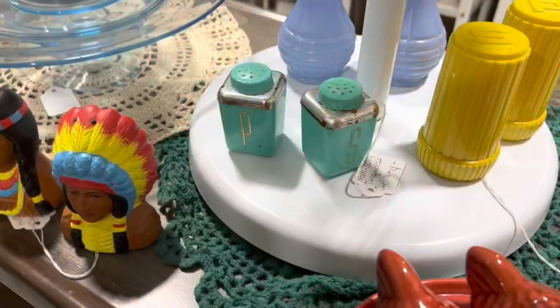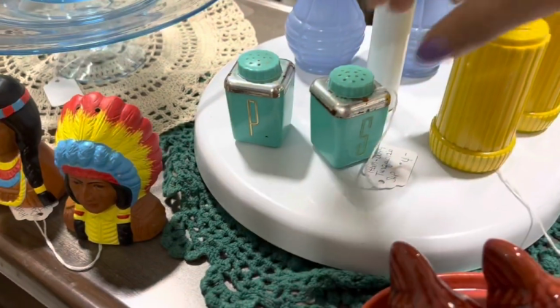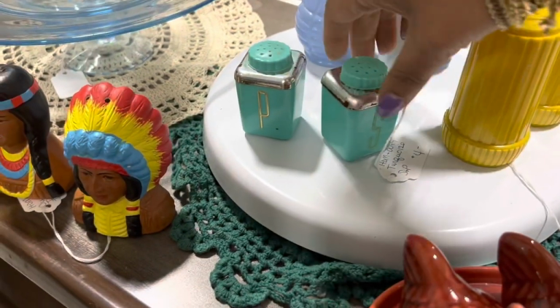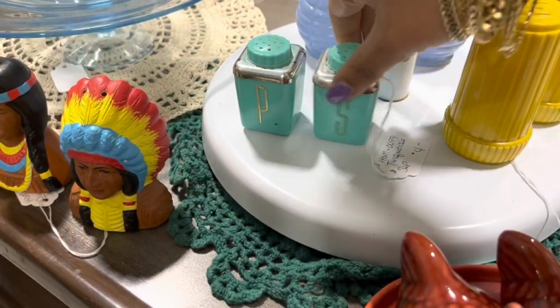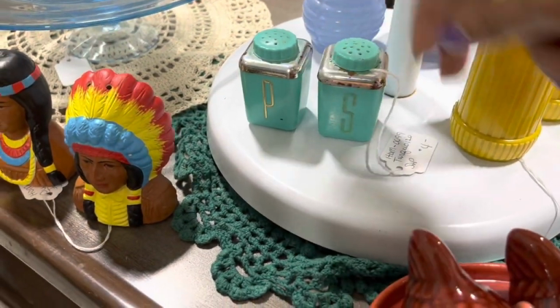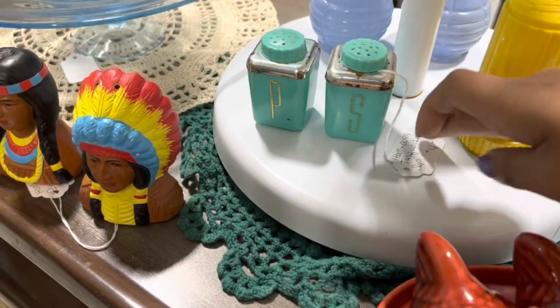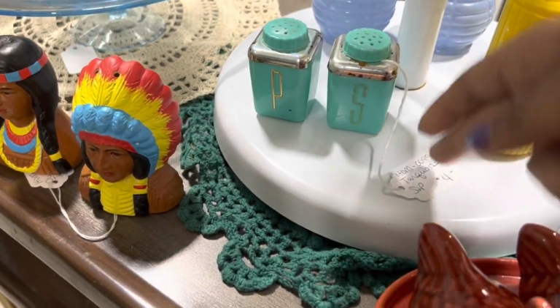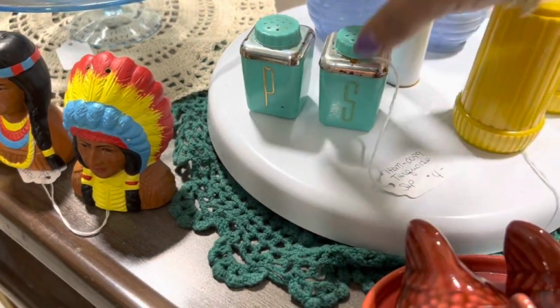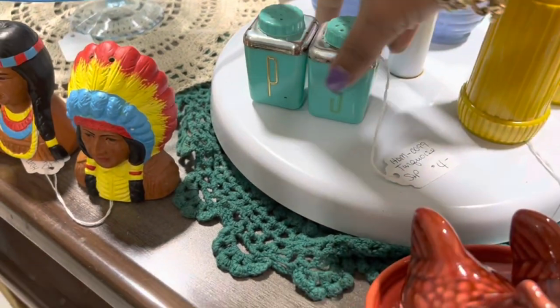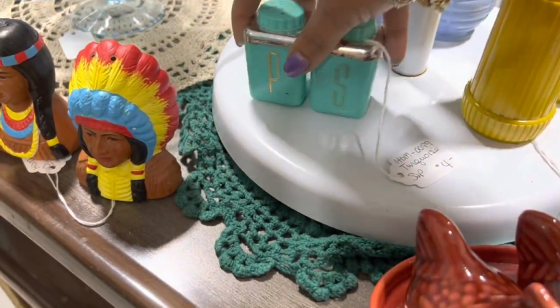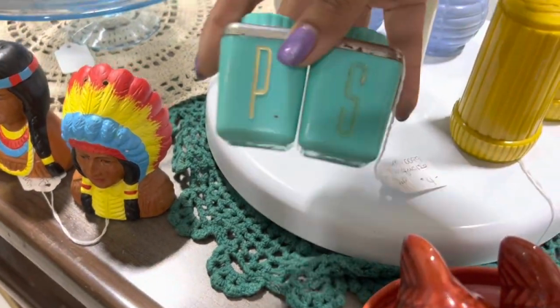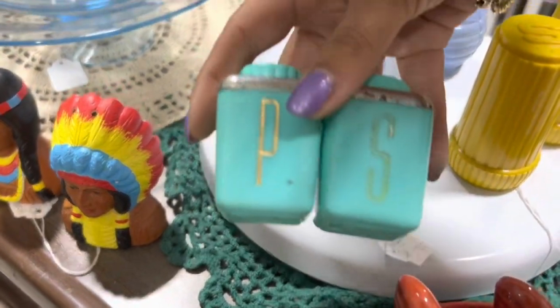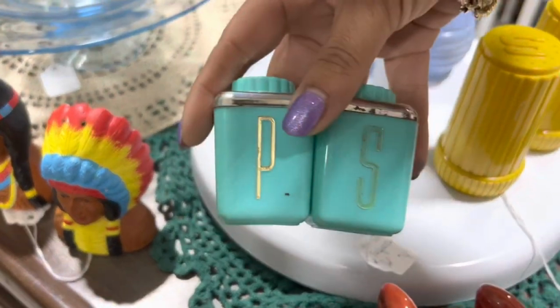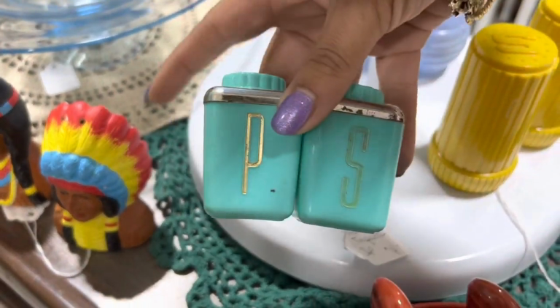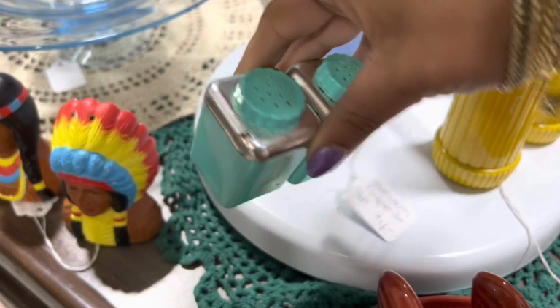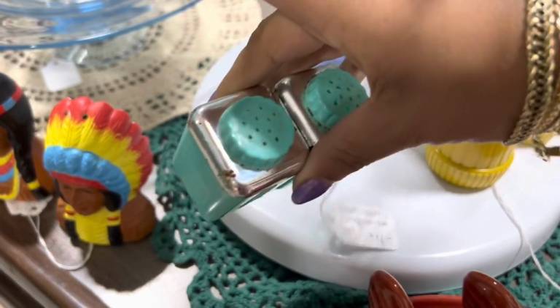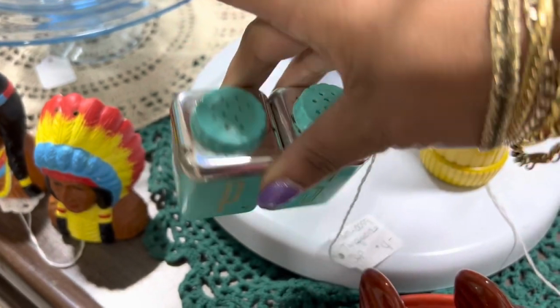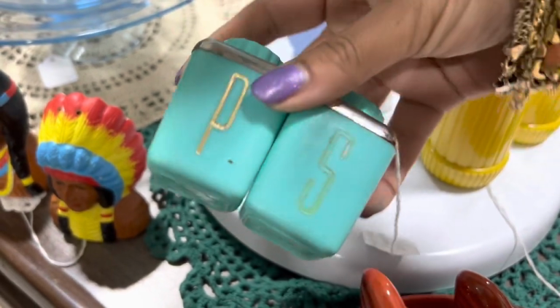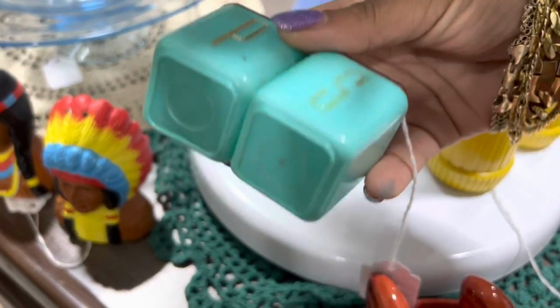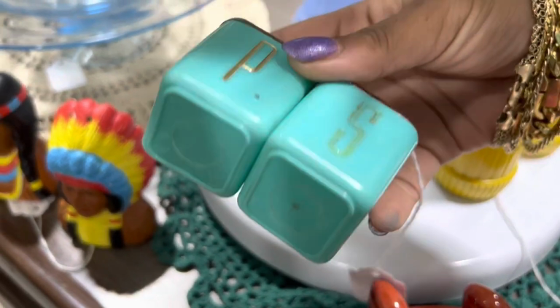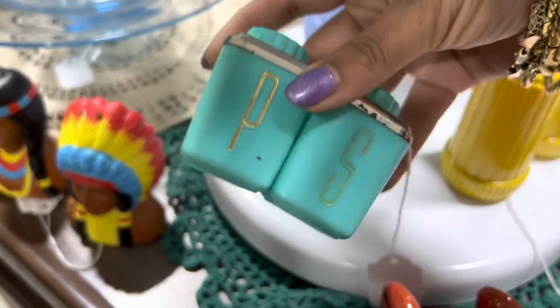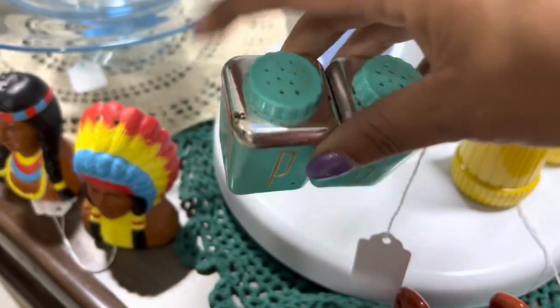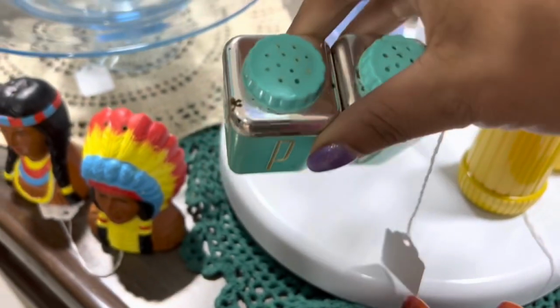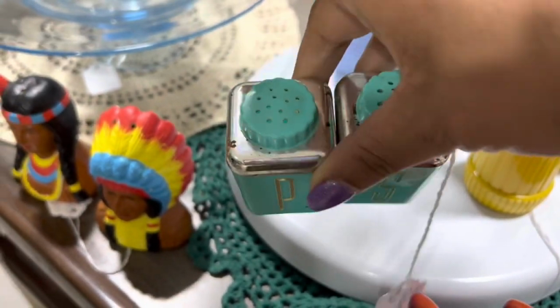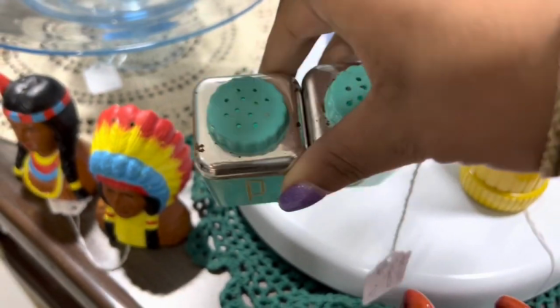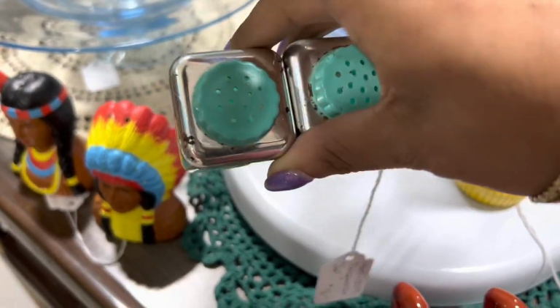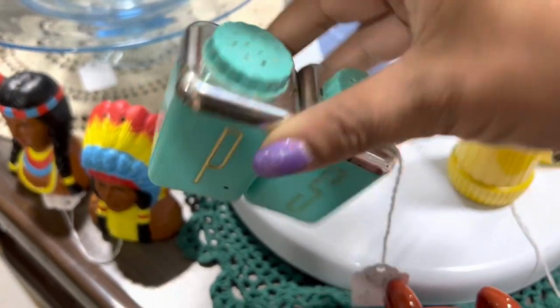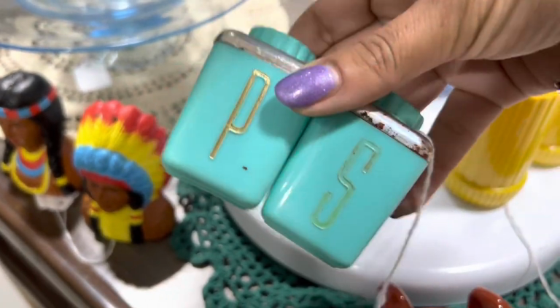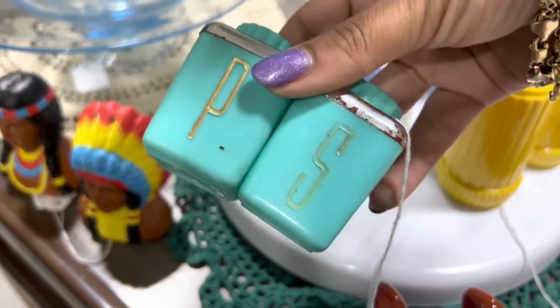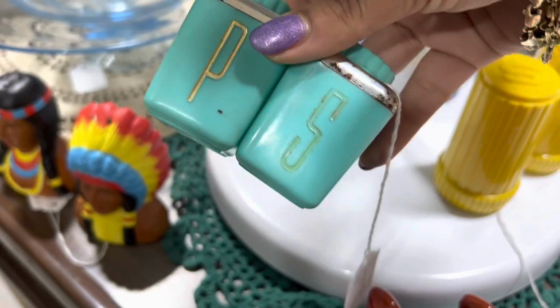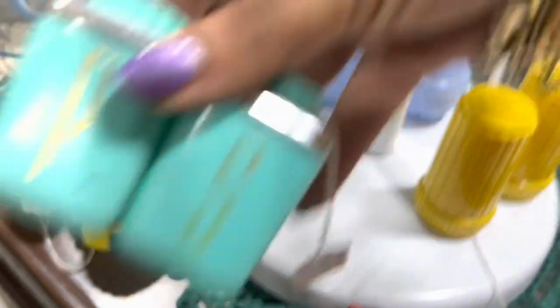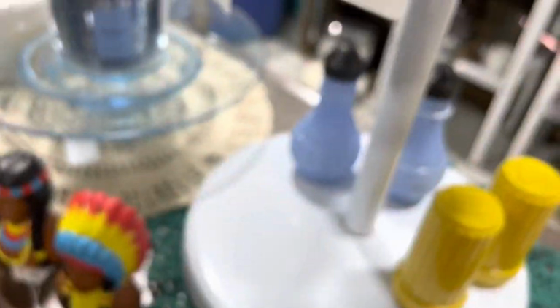This turquoise color is absolute perfection. They're only $4. I don't even care that they have a little bit of wear. I mean, they're like 60, 70 years old. I'm going to go ahead and take them.